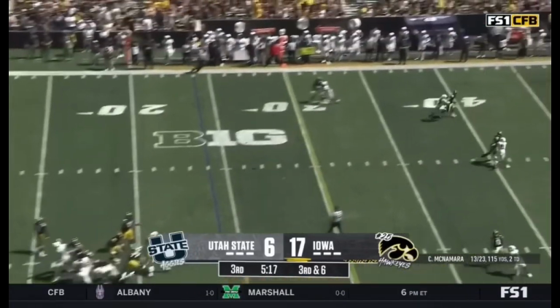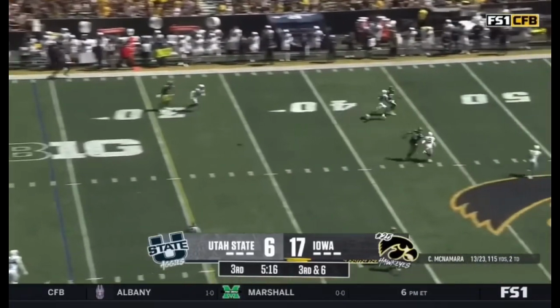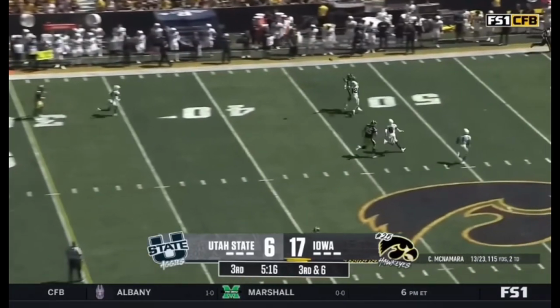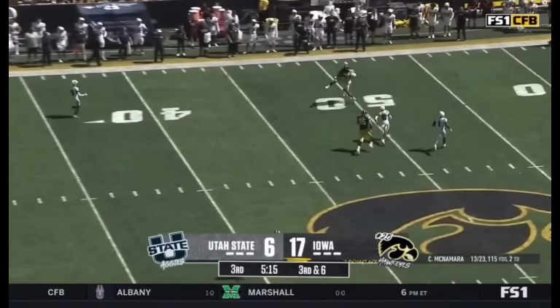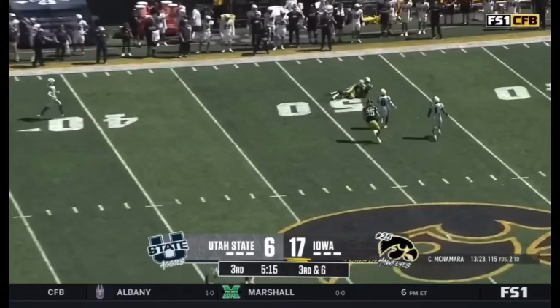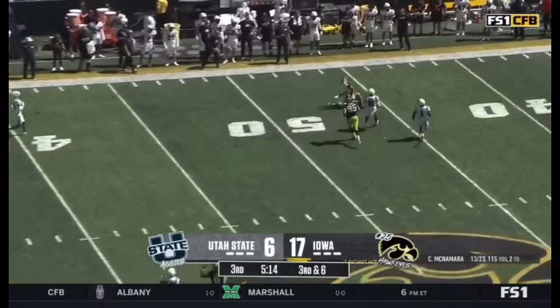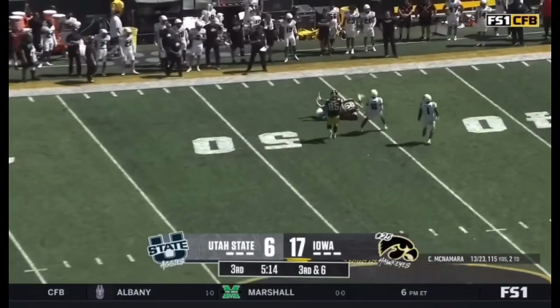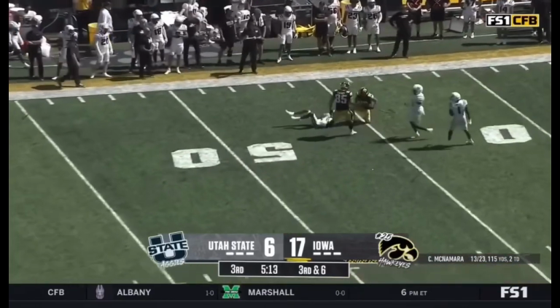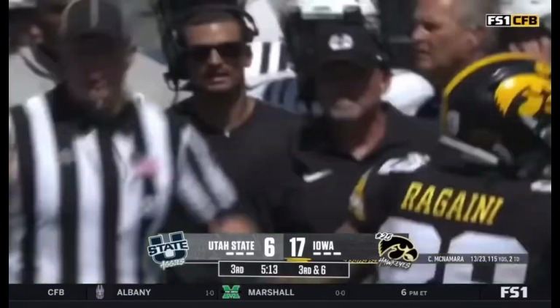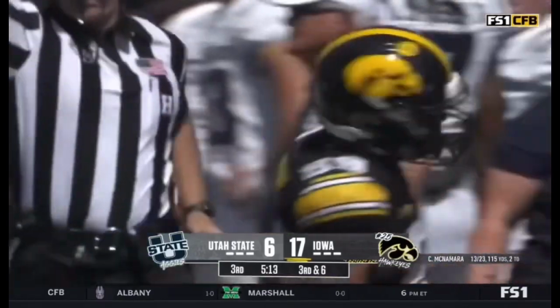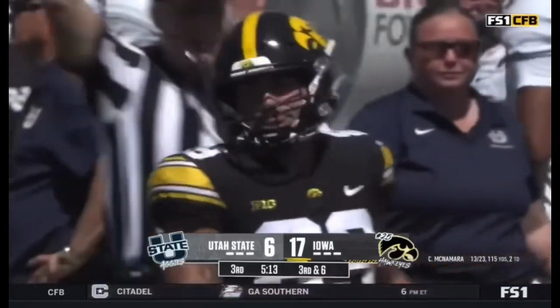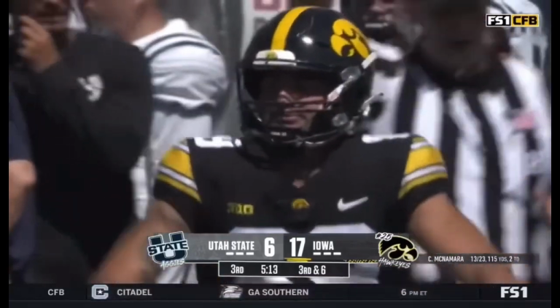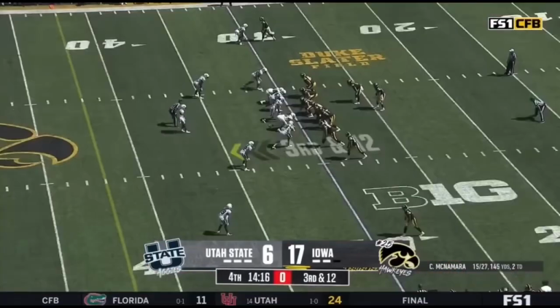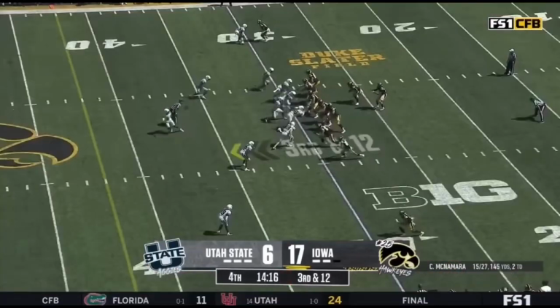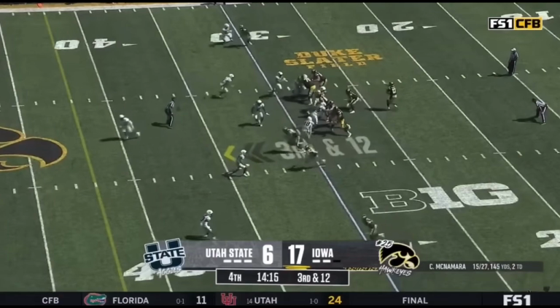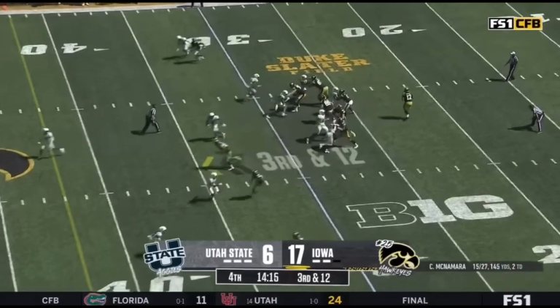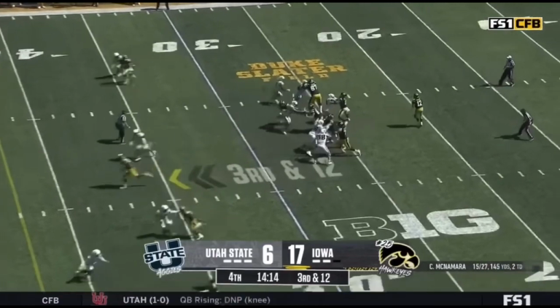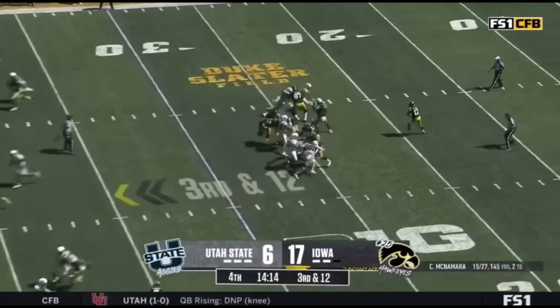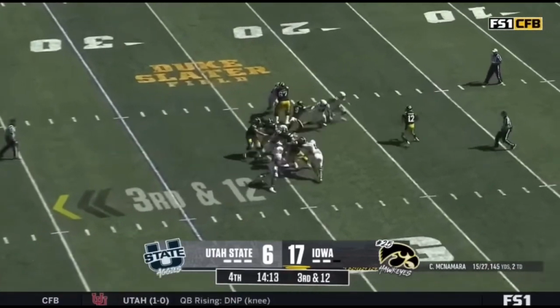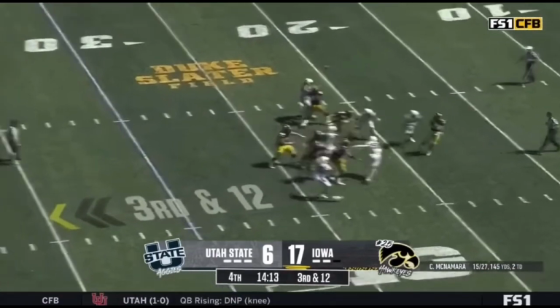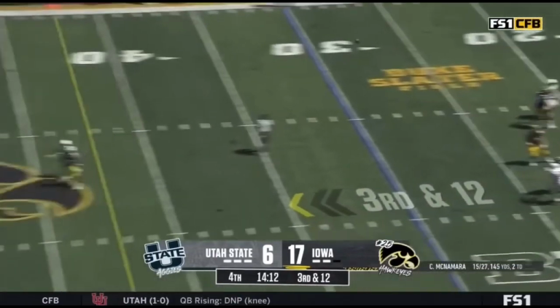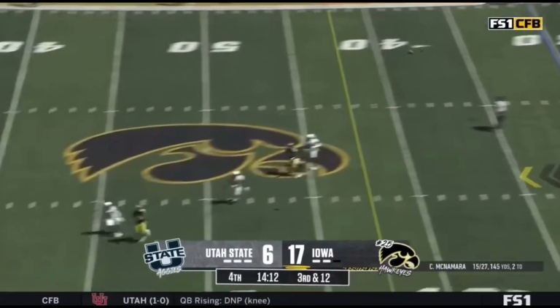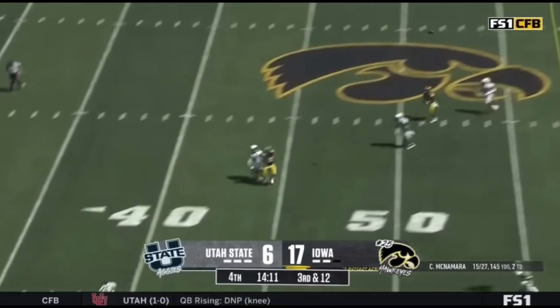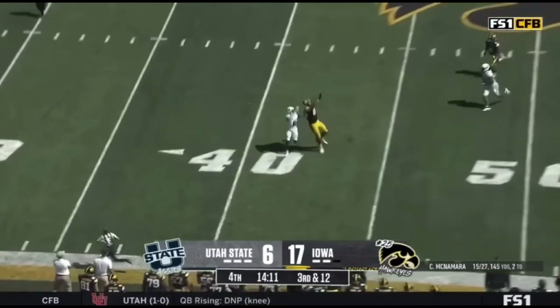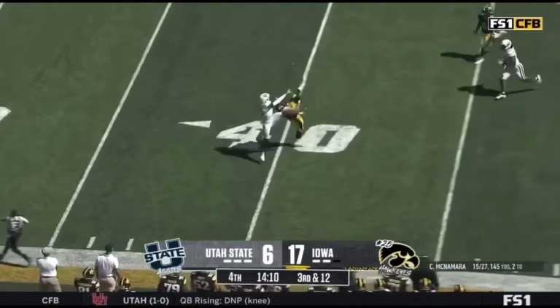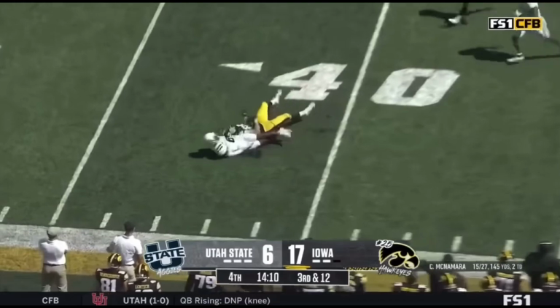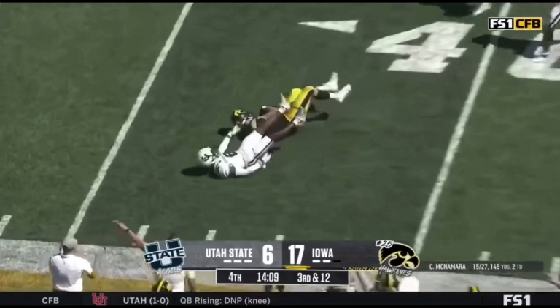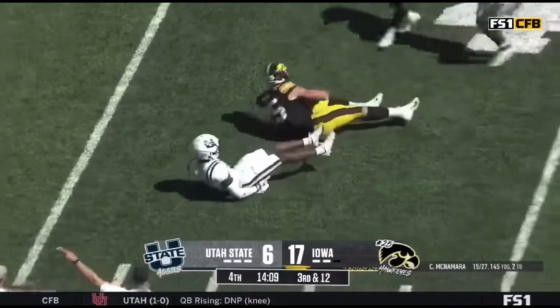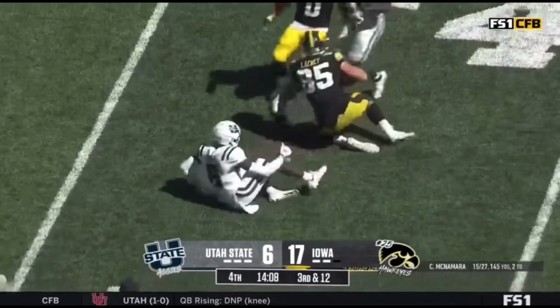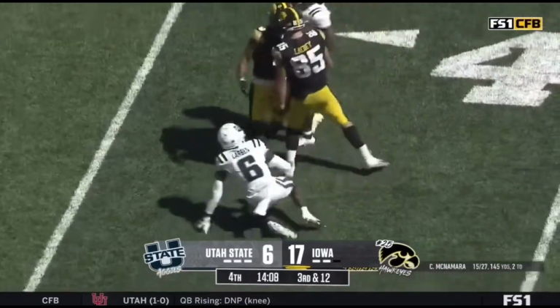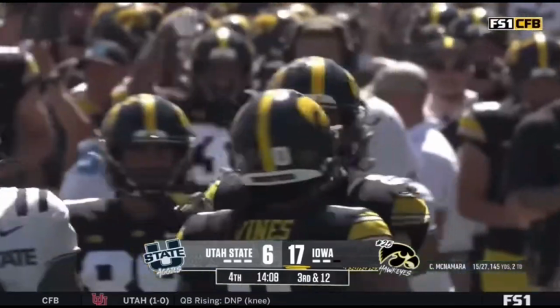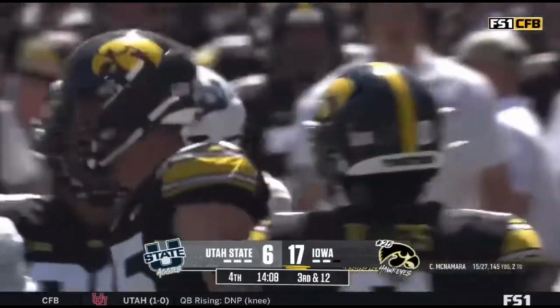McNamara going for it, catch is made across the 50. Patterson picks up the blitz, McNamara winds up — outstanding catch by LaShawn.